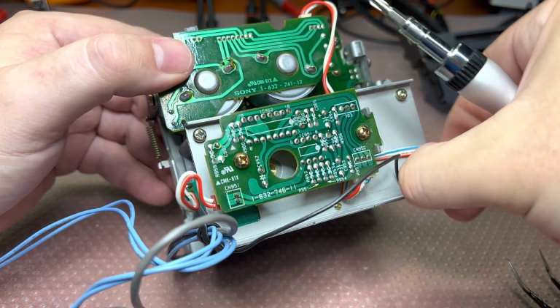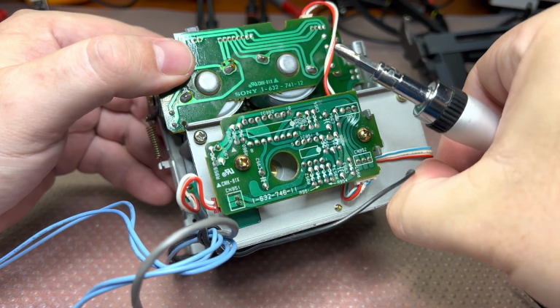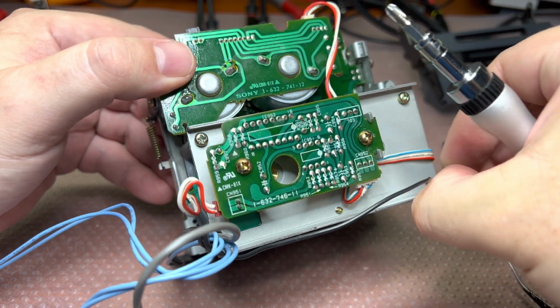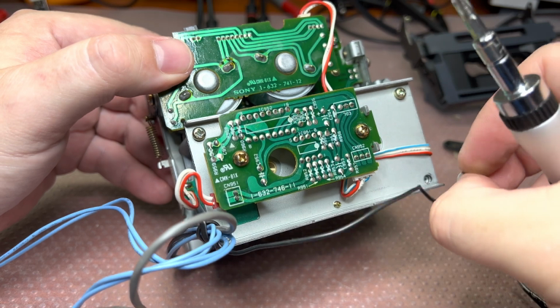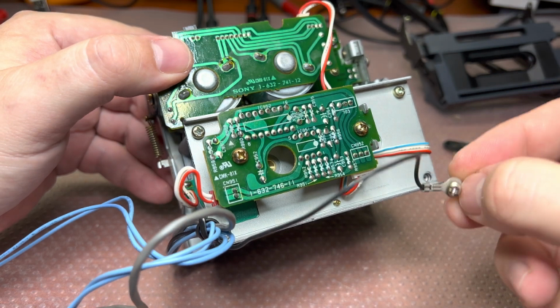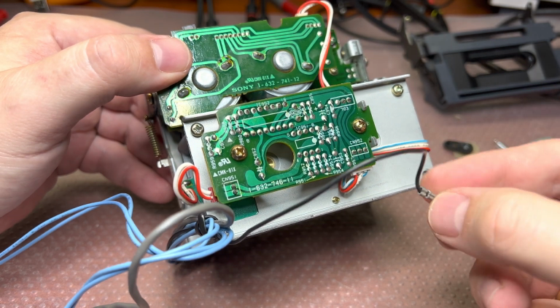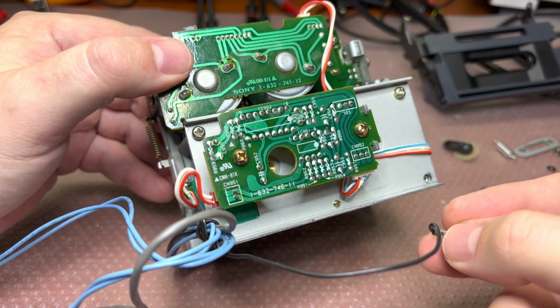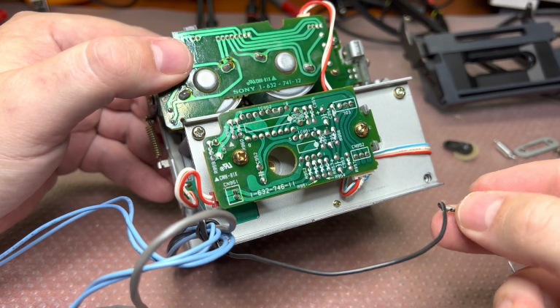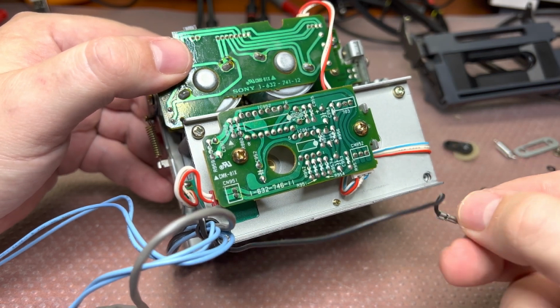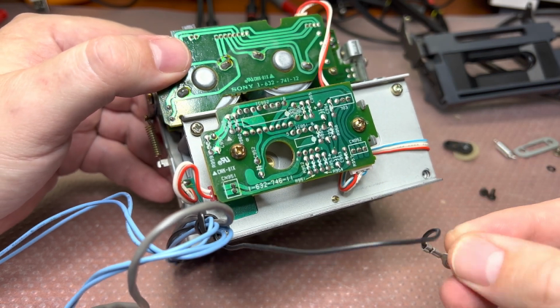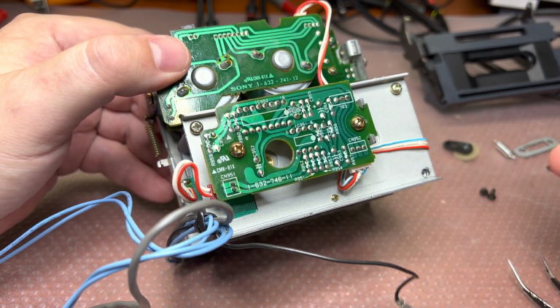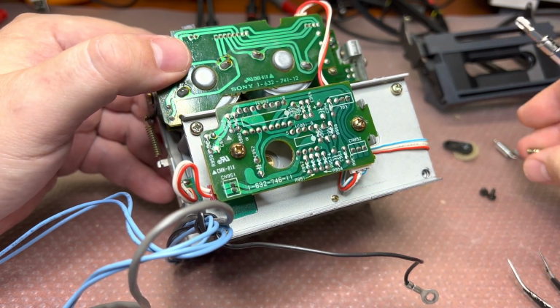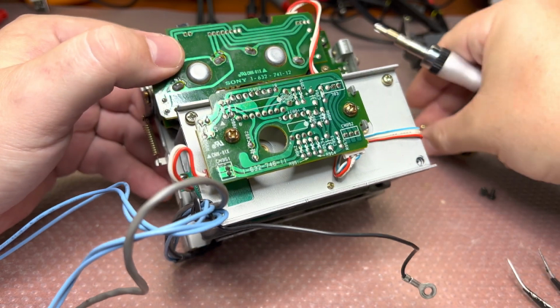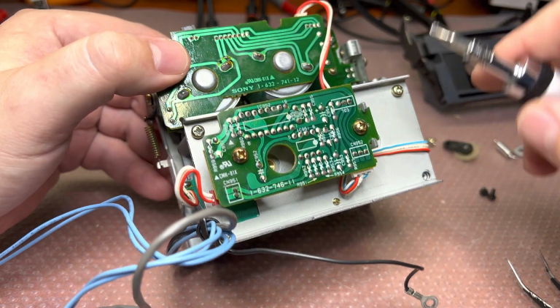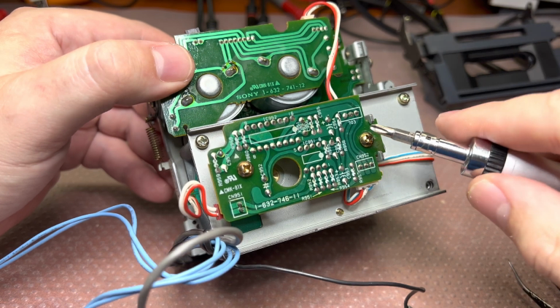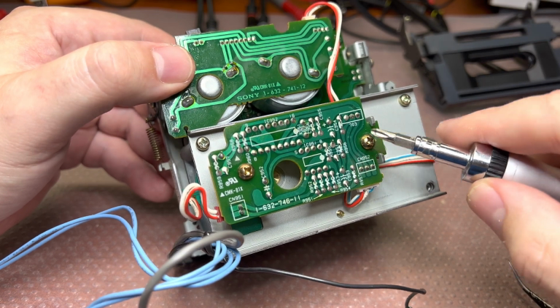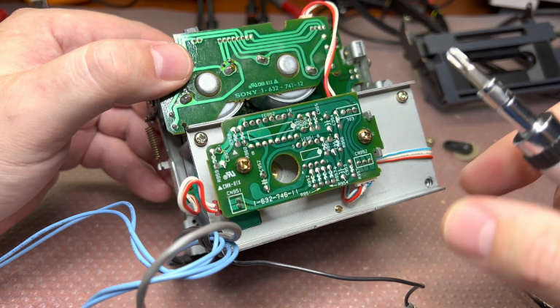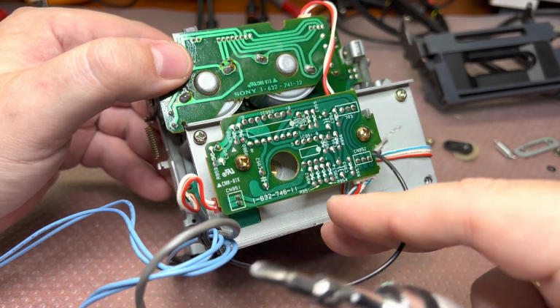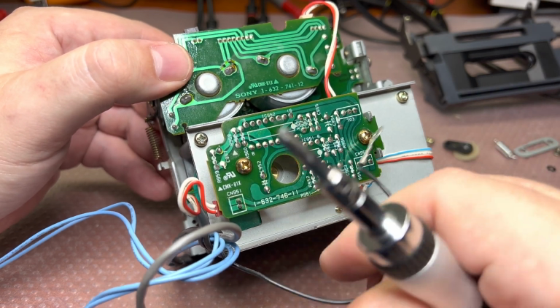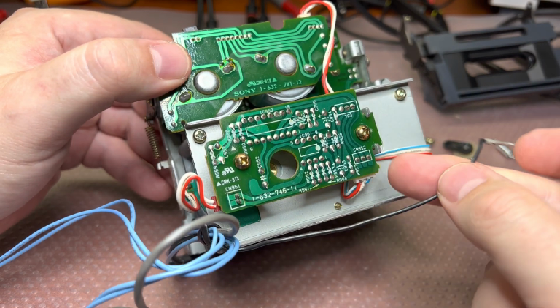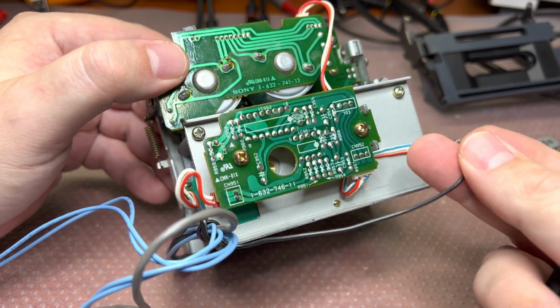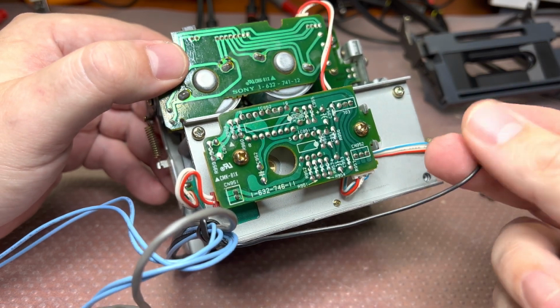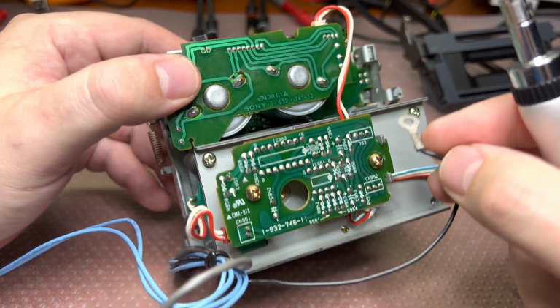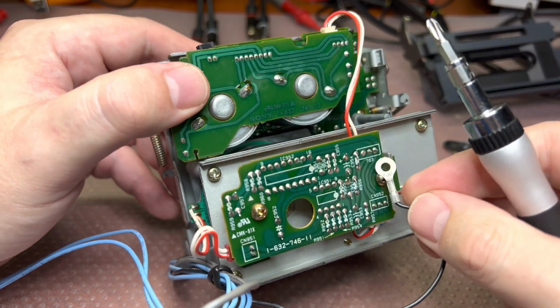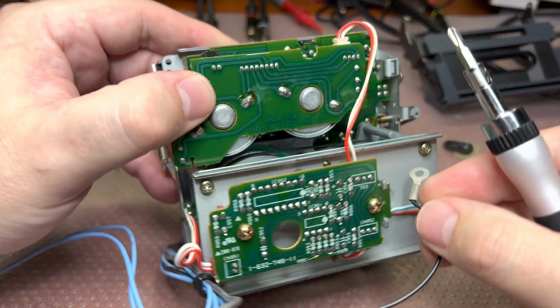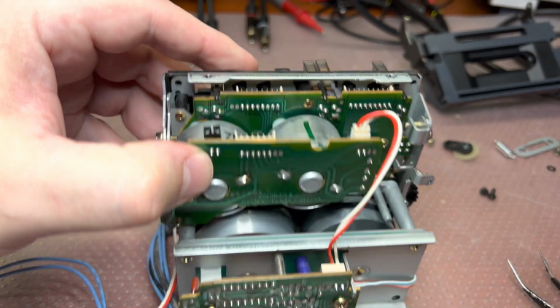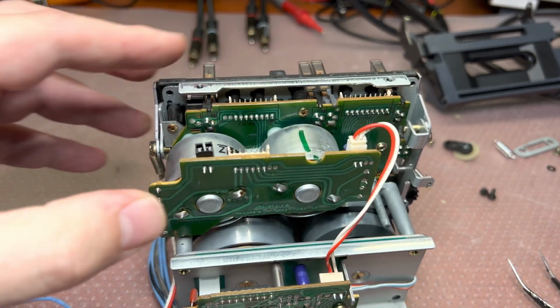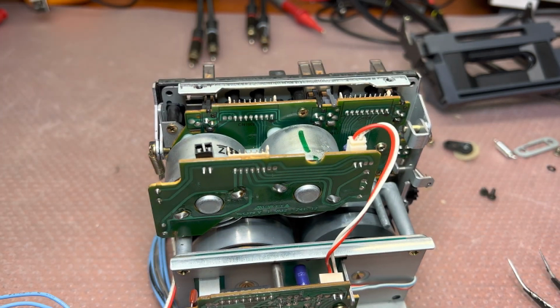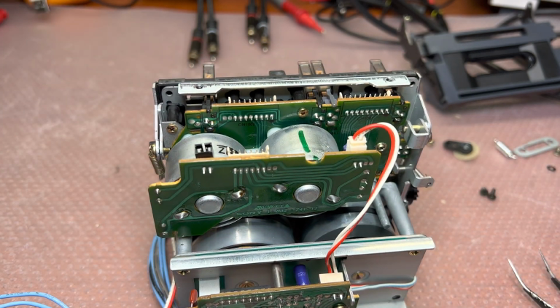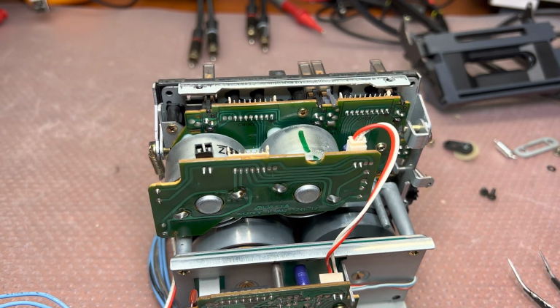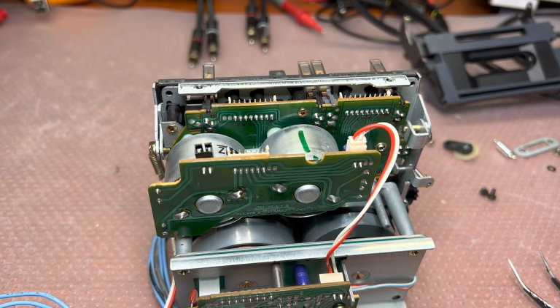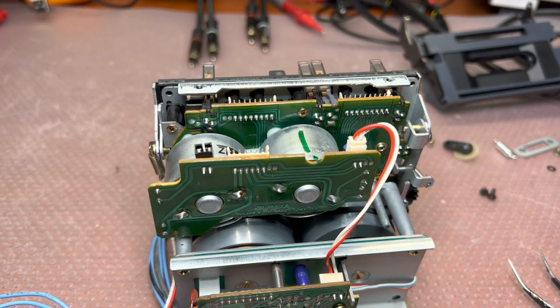We will remove these four screws. Actually, in your tape transport it should be five screws, because you would need to remove this one as well, since it goes right here.